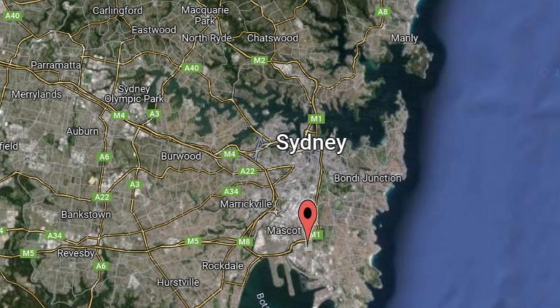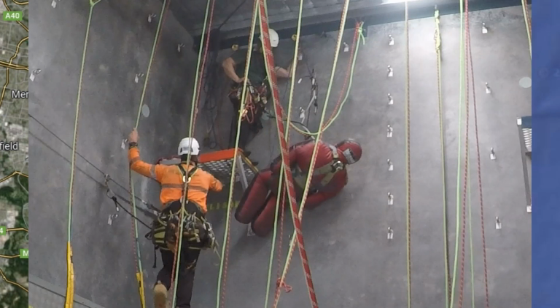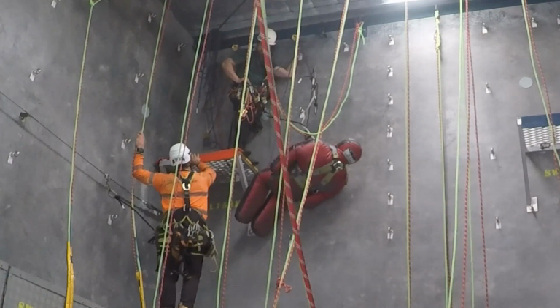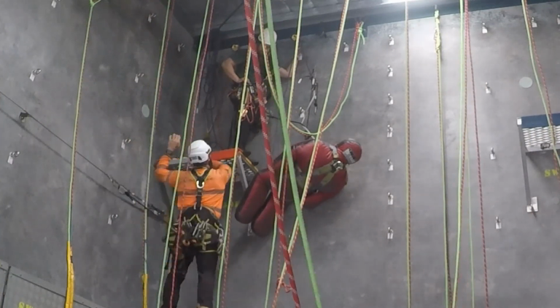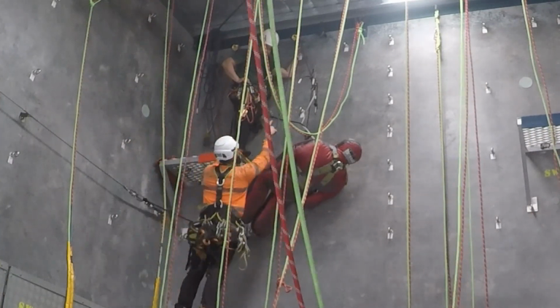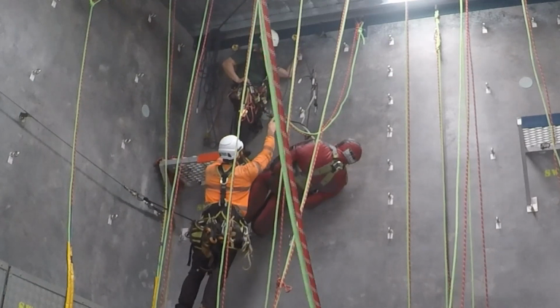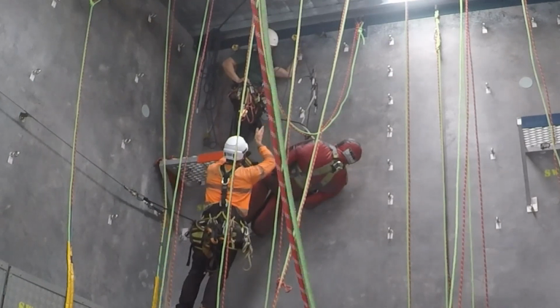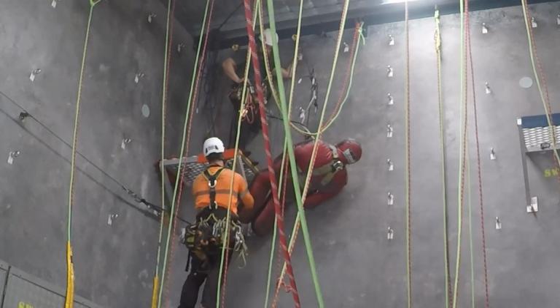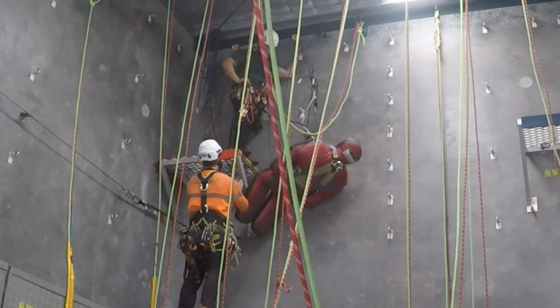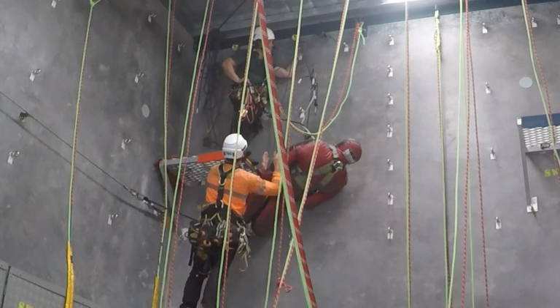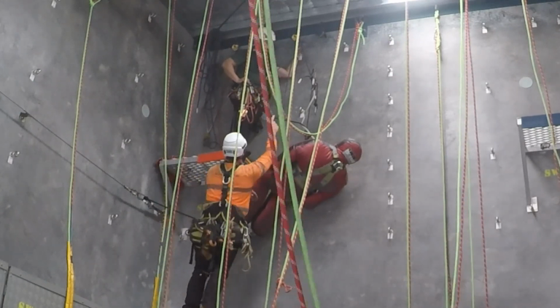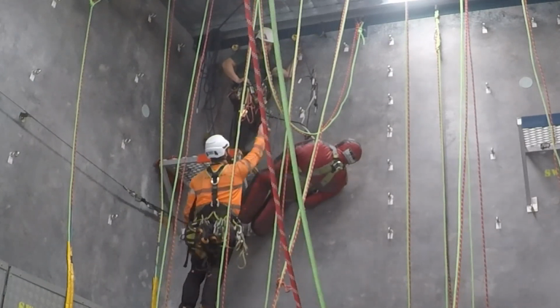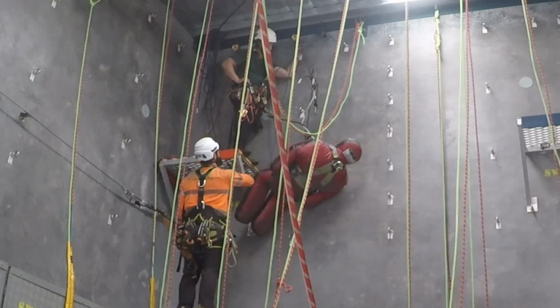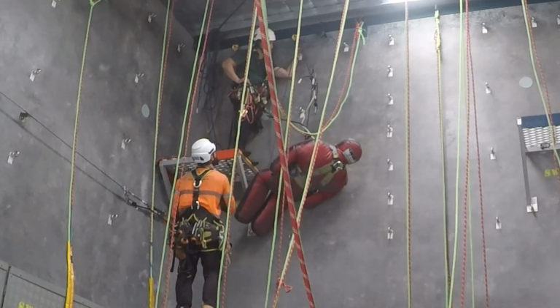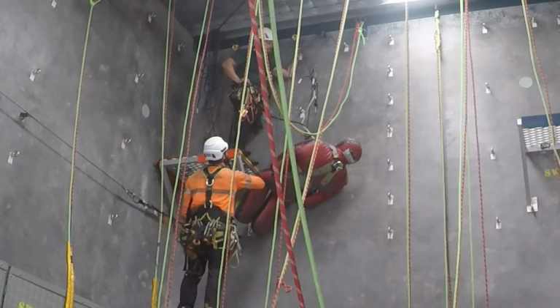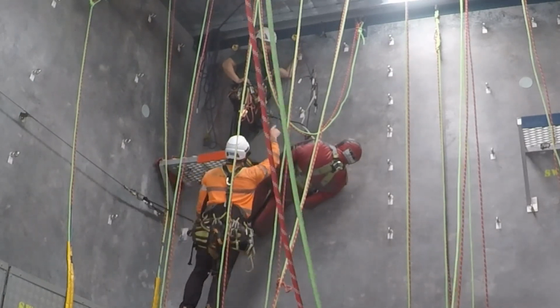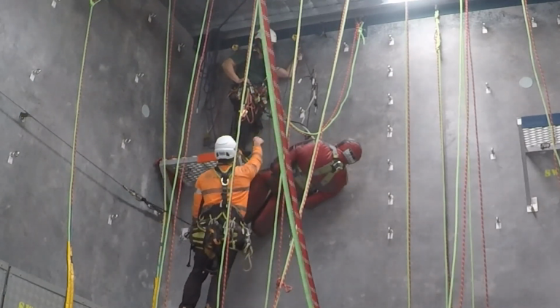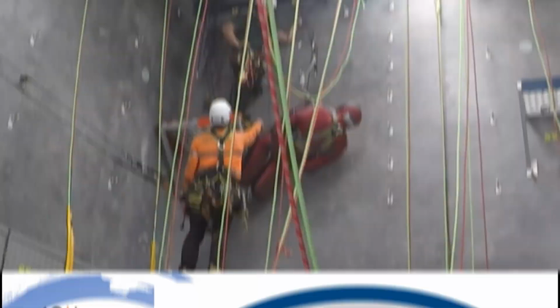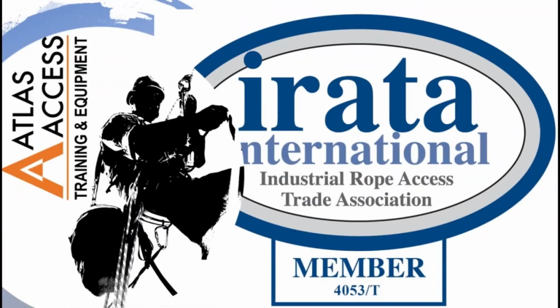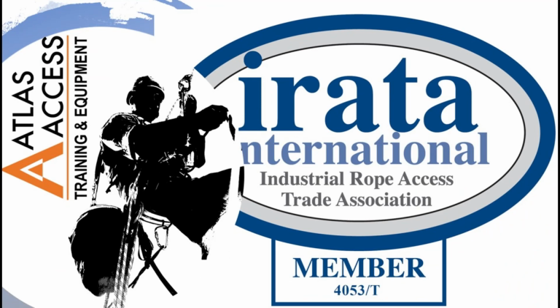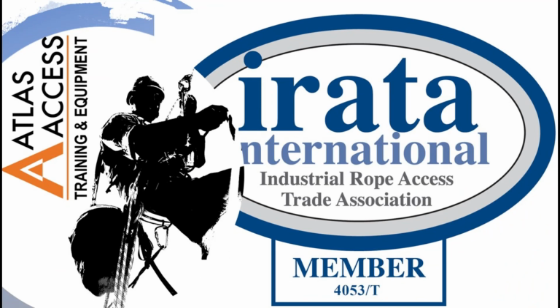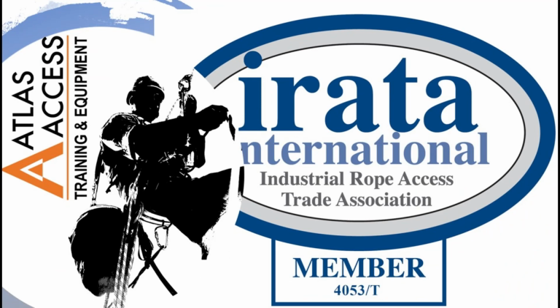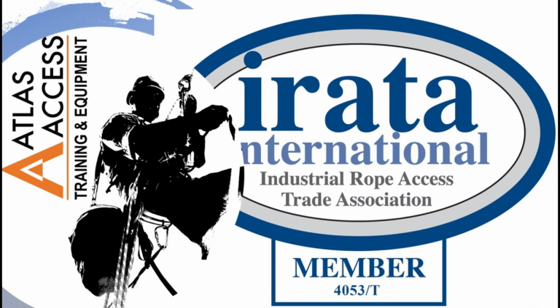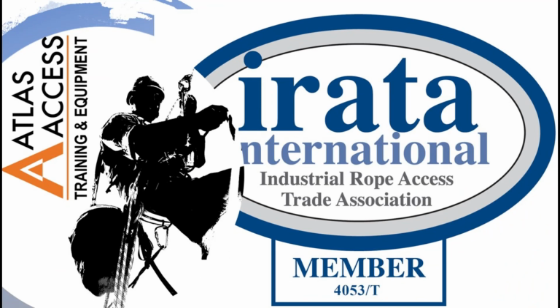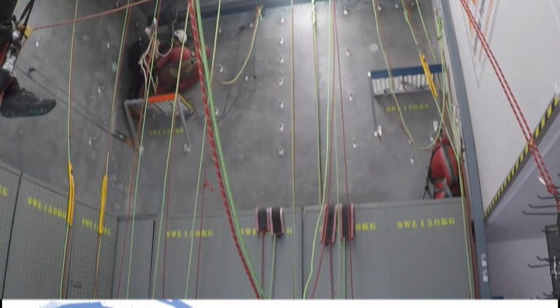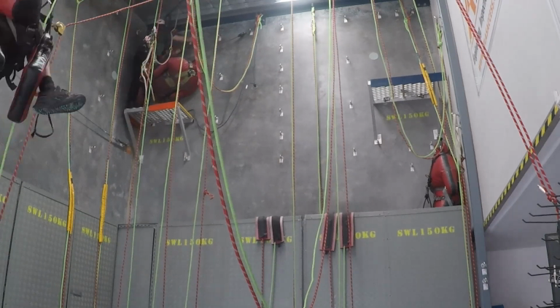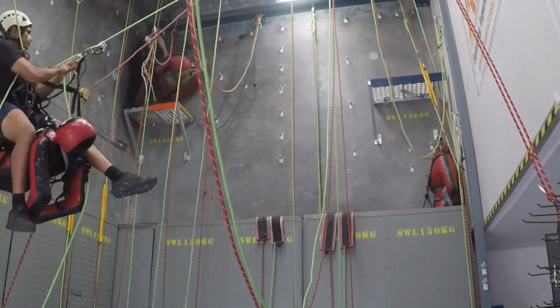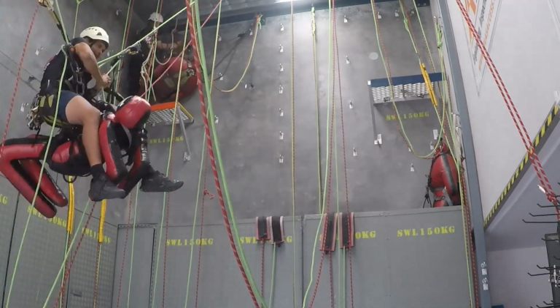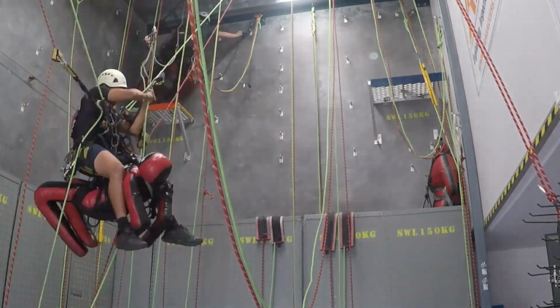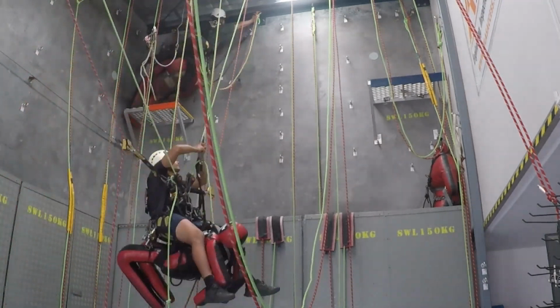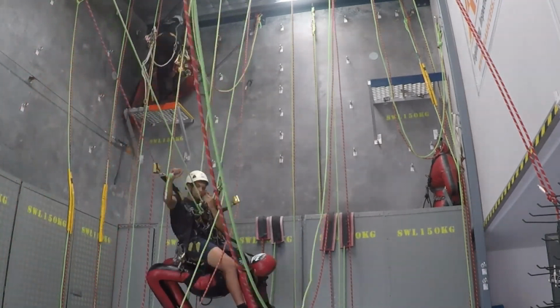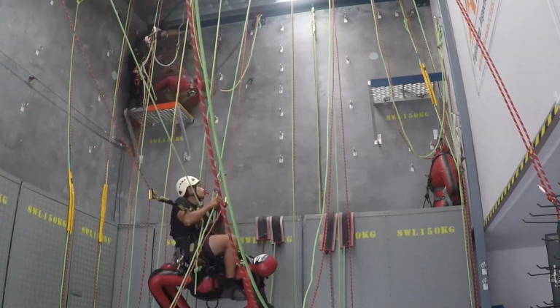Our trainers are all level 3 technicians with years of industry experience and come from around the world. With our iRider Certified Training Academy, we can deliver the training you need to get into the industry.